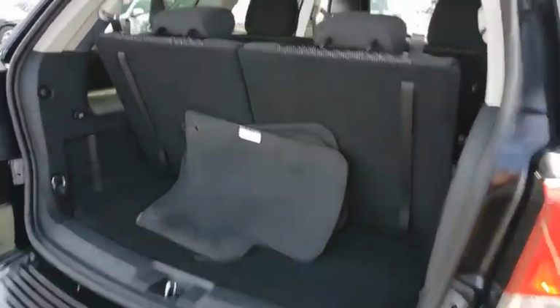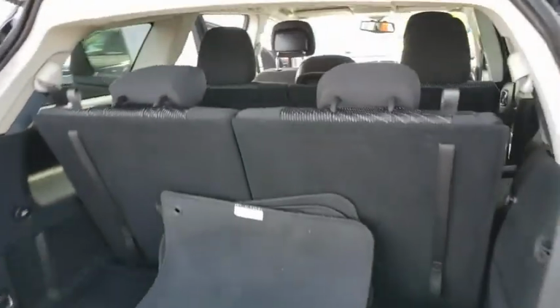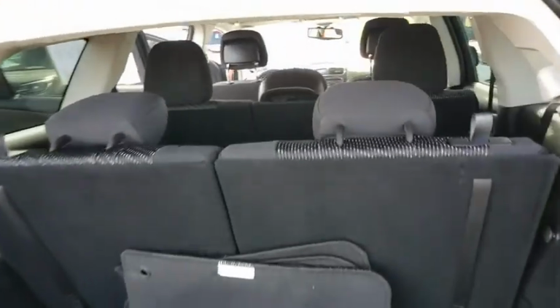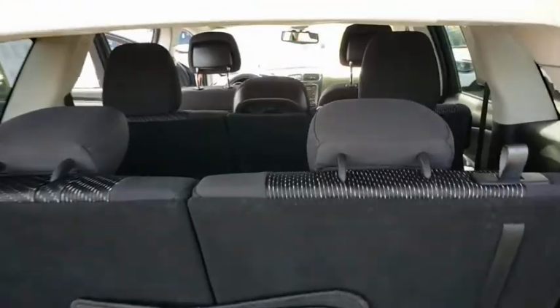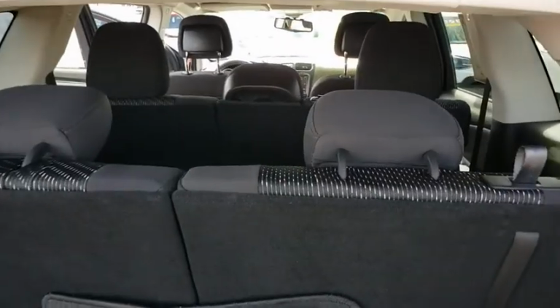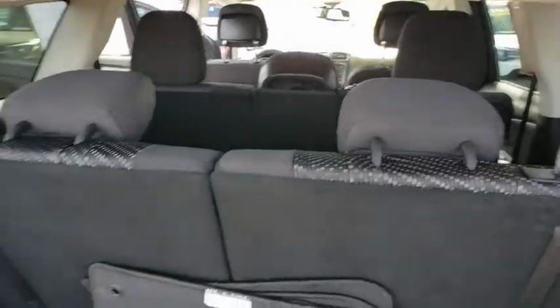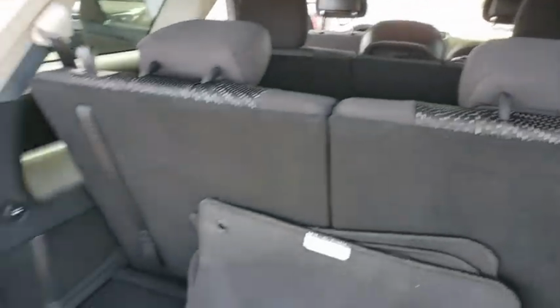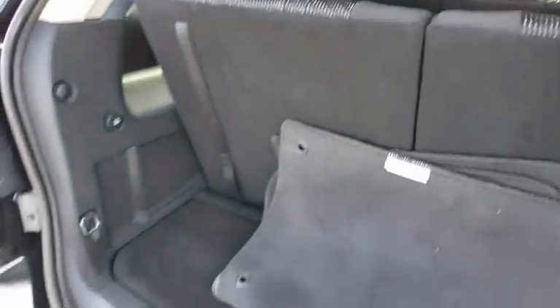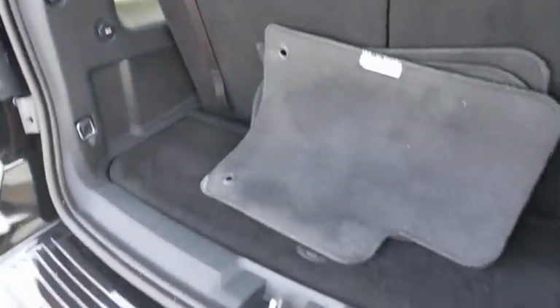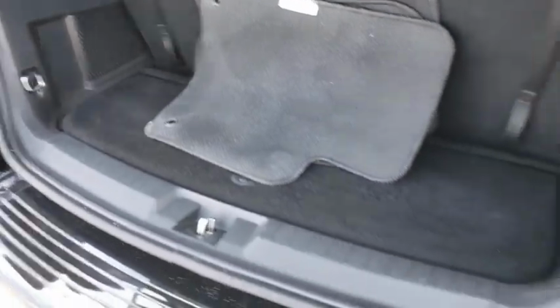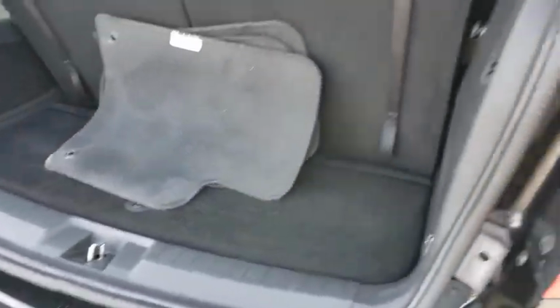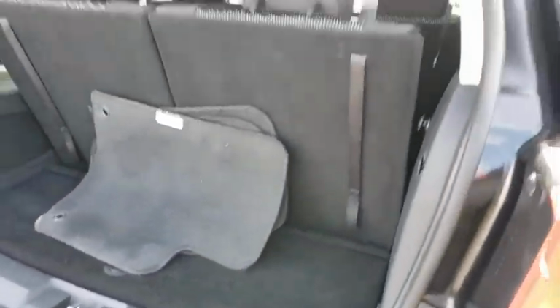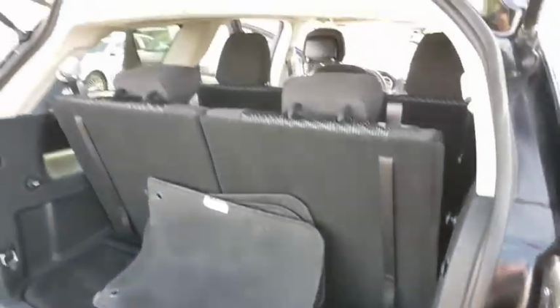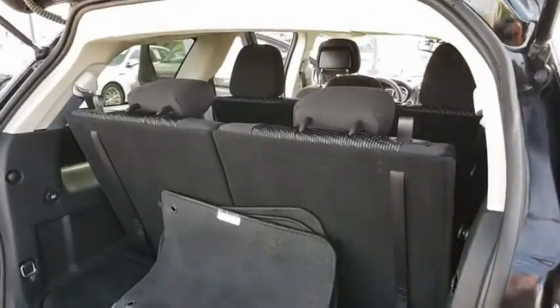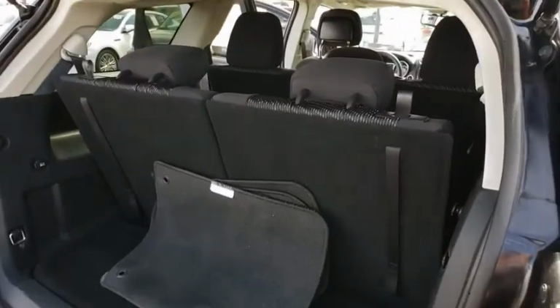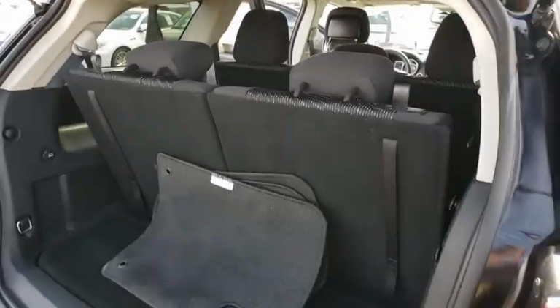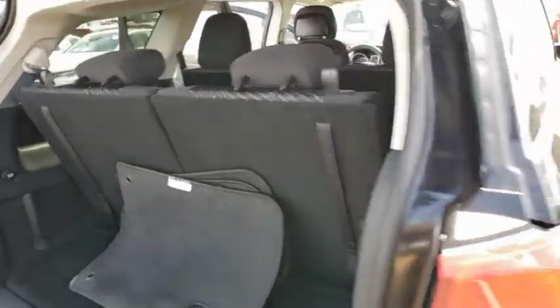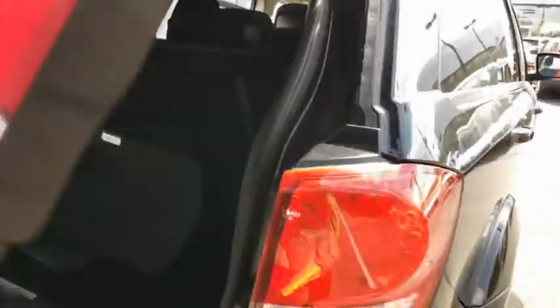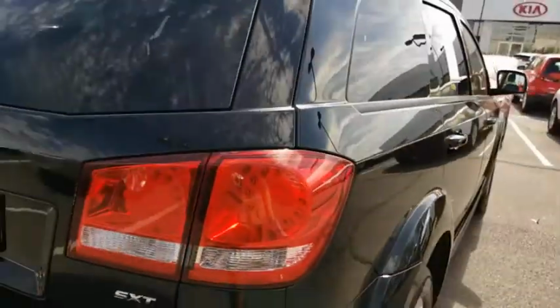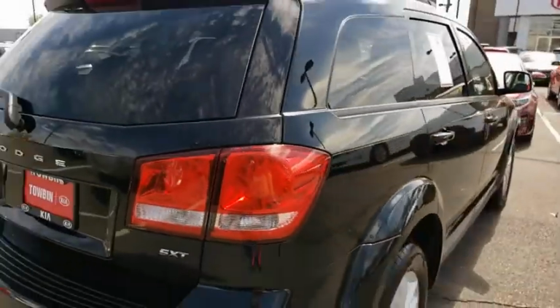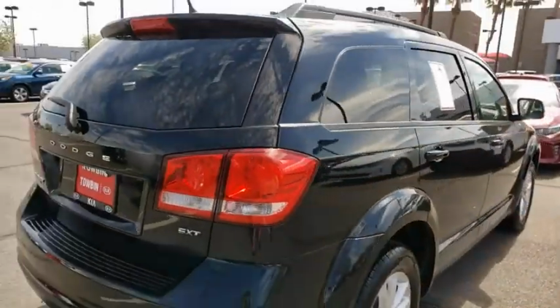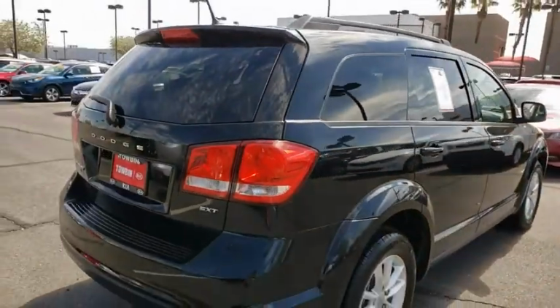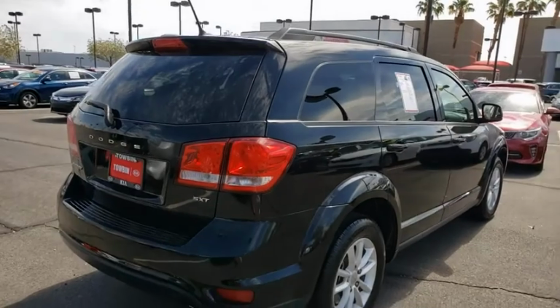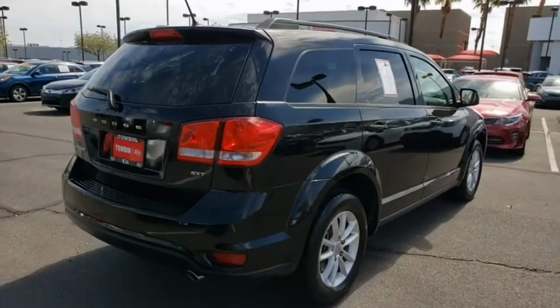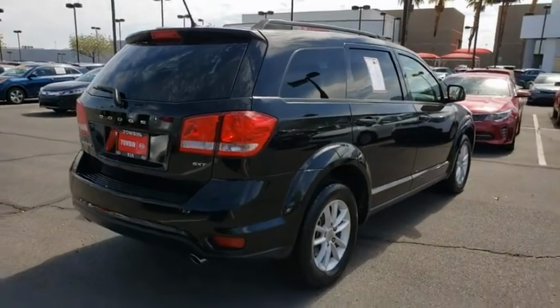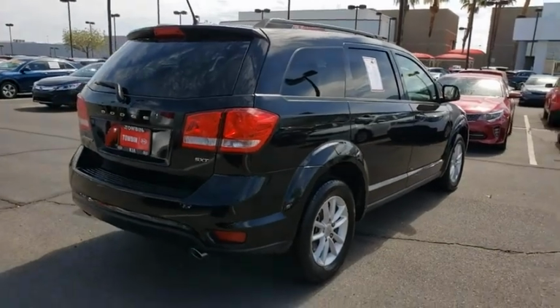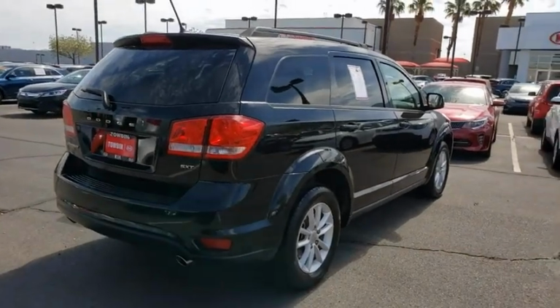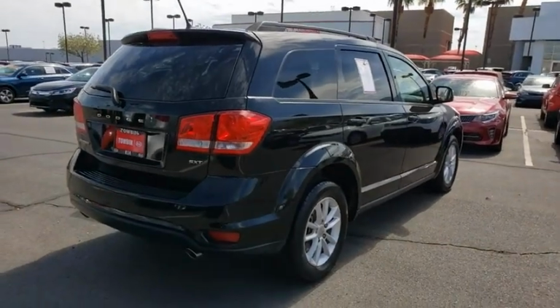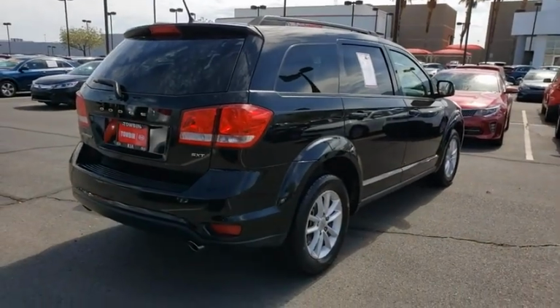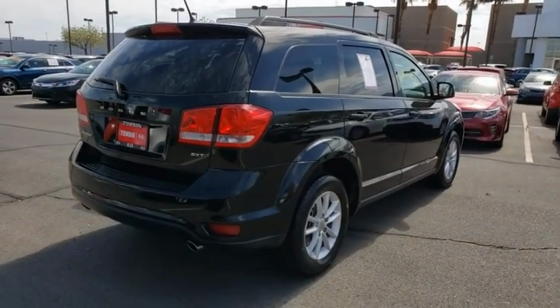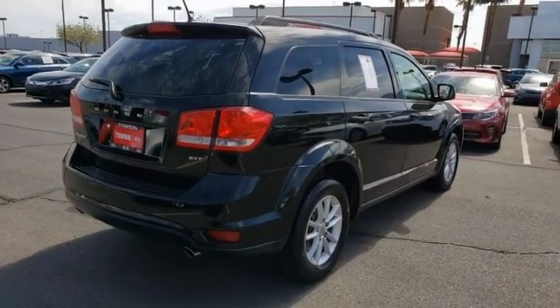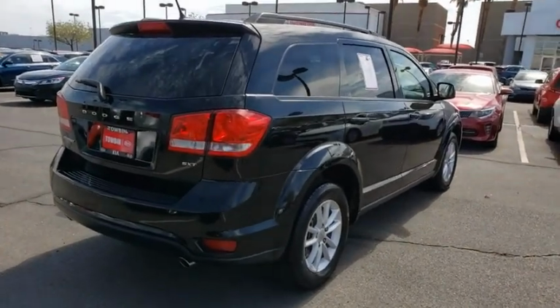This vehicle has less than 65,000 miles. Here are some of this vehicle's great options: AM FM stereo with CD player, fog lamps, speed control, variable speed intermittent wipers.